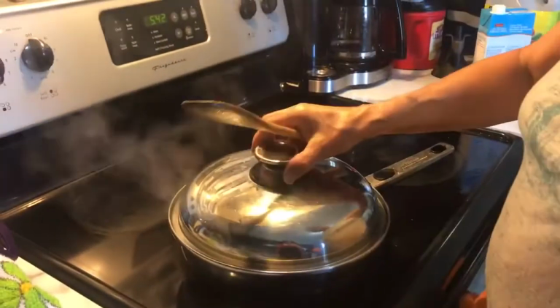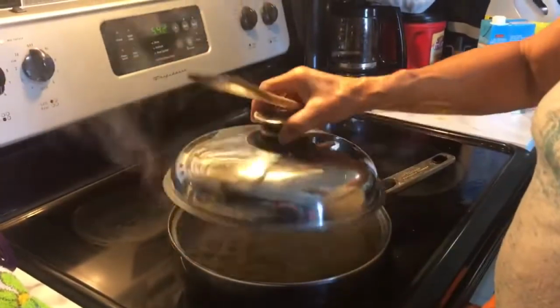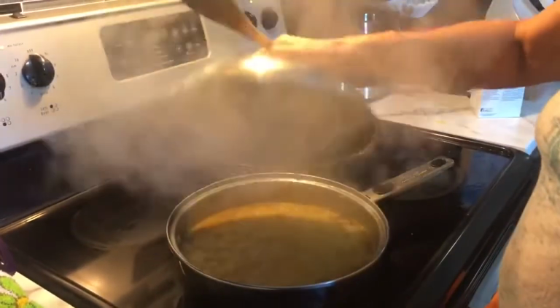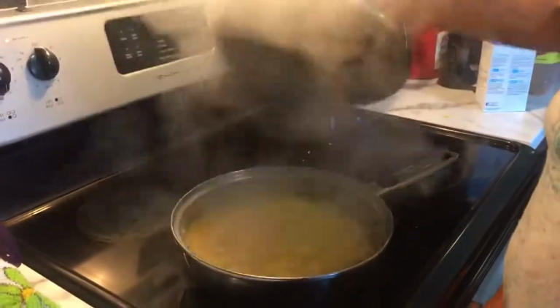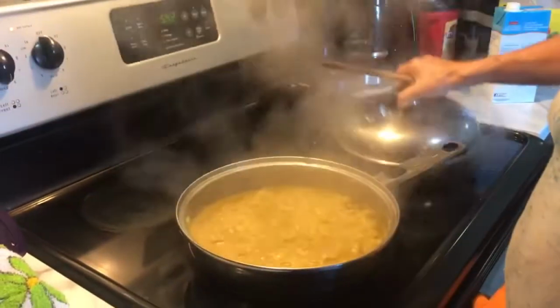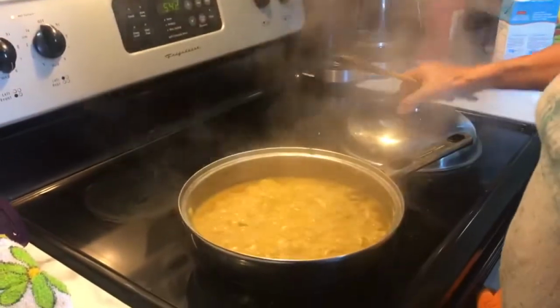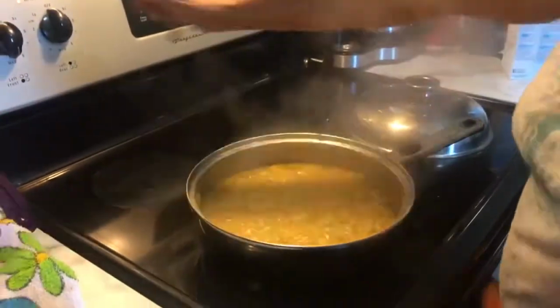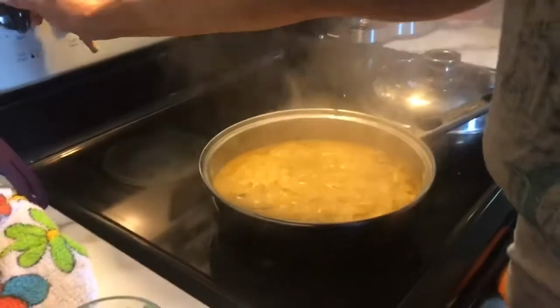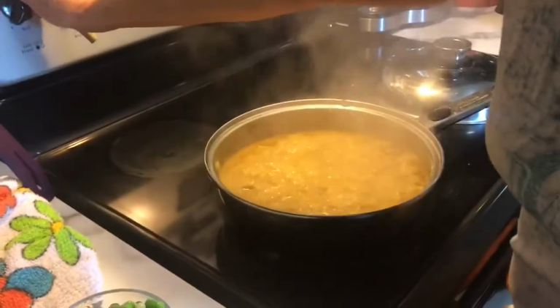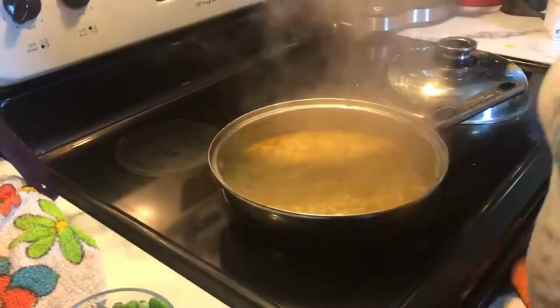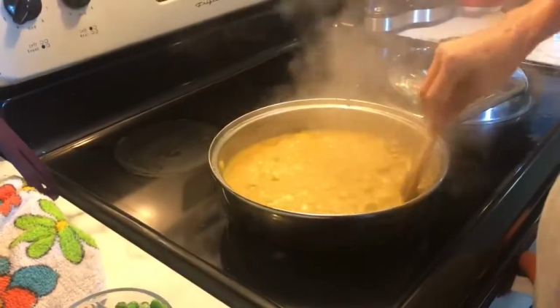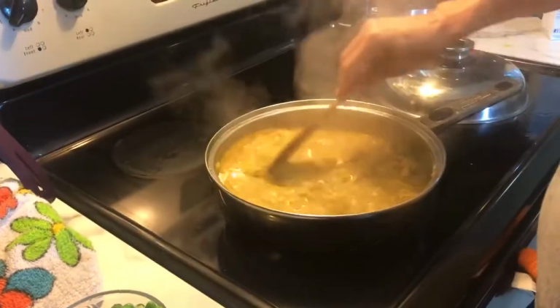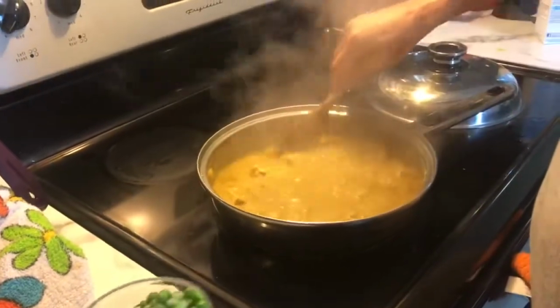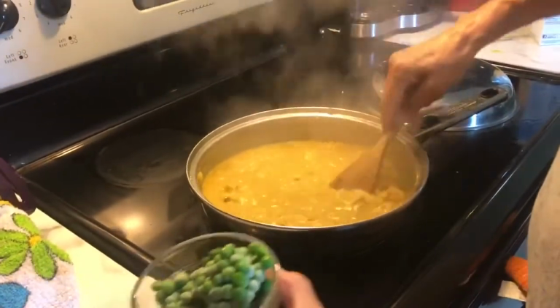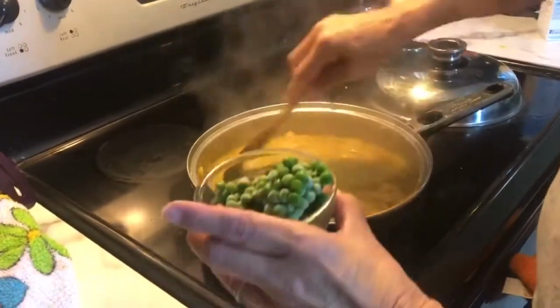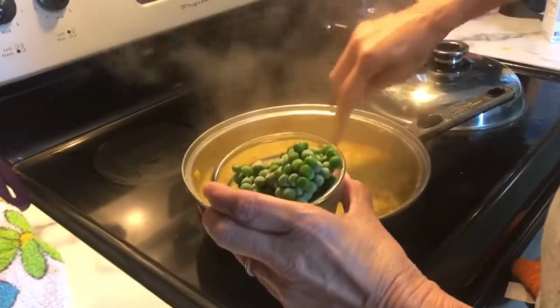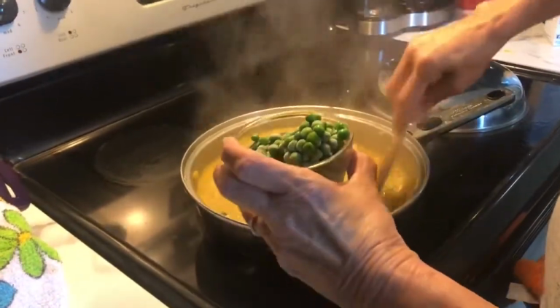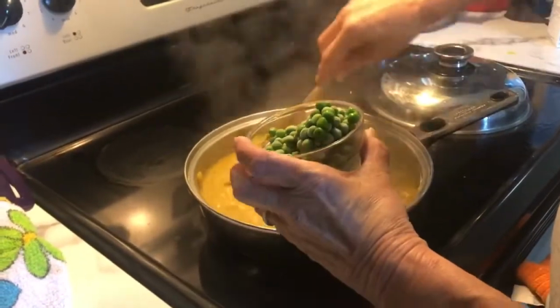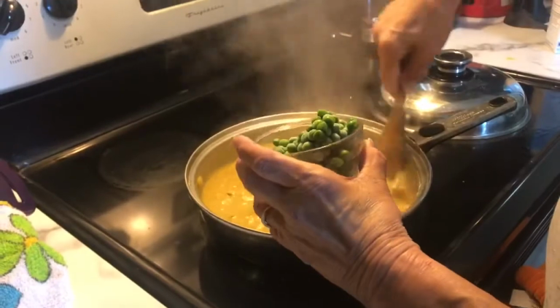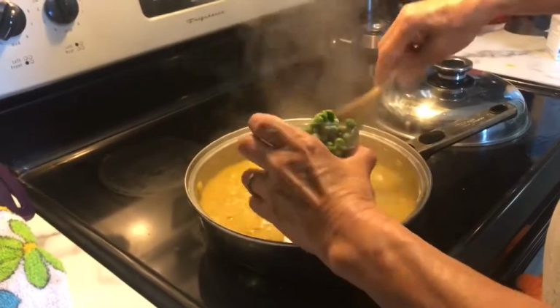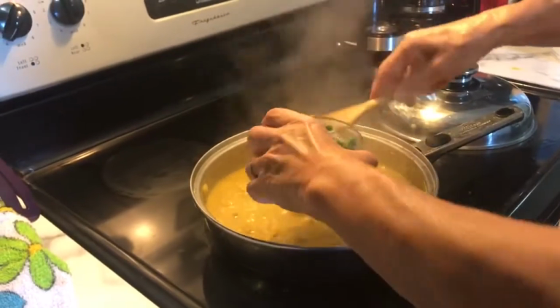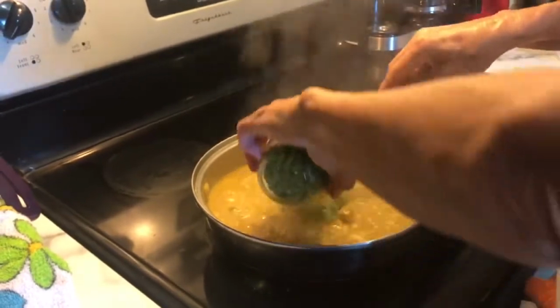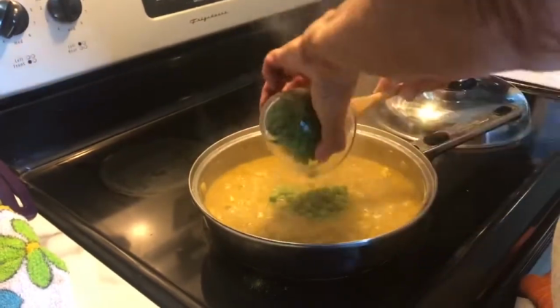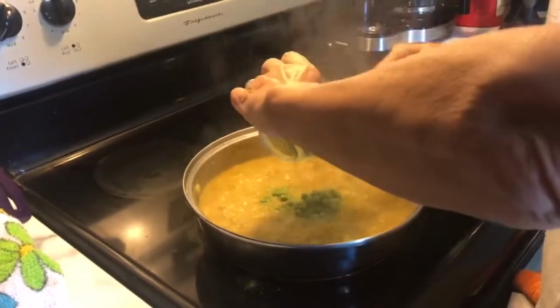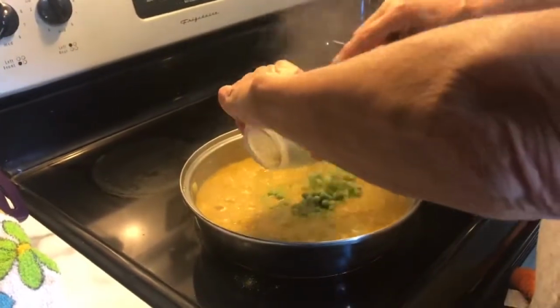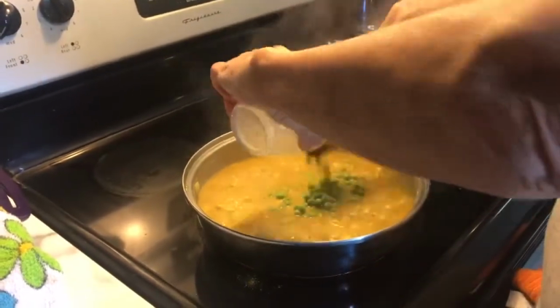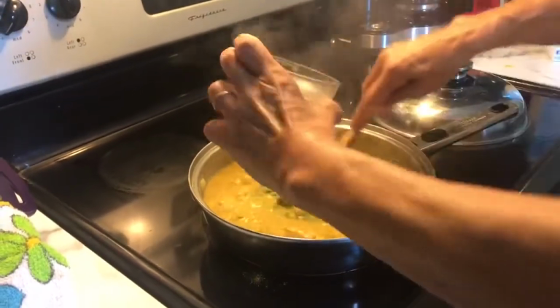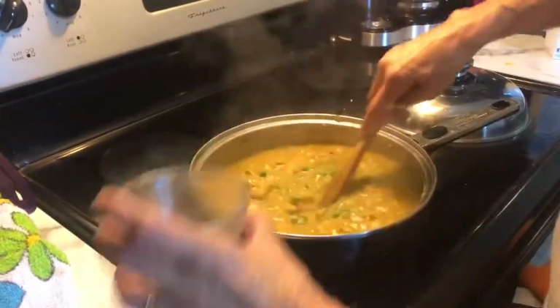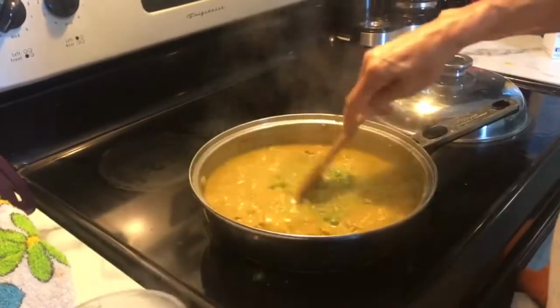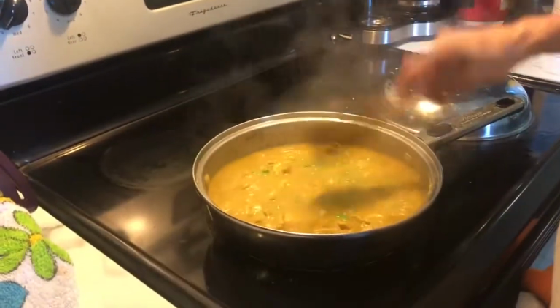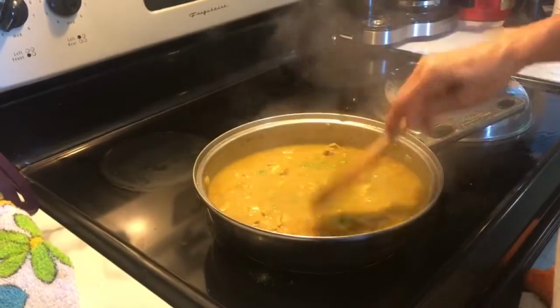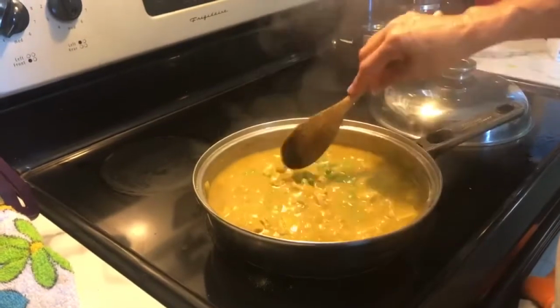Okay, it's been boiling for about 10 minutes or so and everything's cooked. Now I'm going to add about half a cup of frozen peas, and it's going to cook another two minutes.